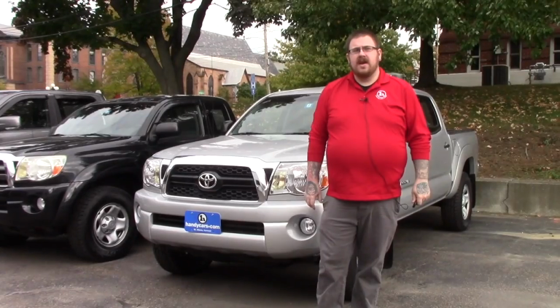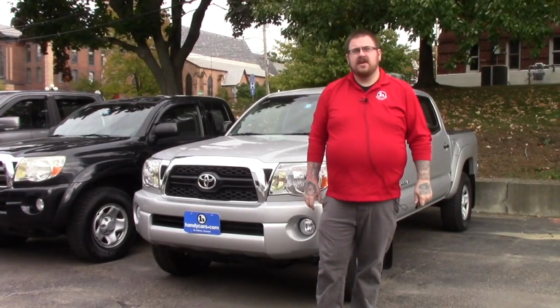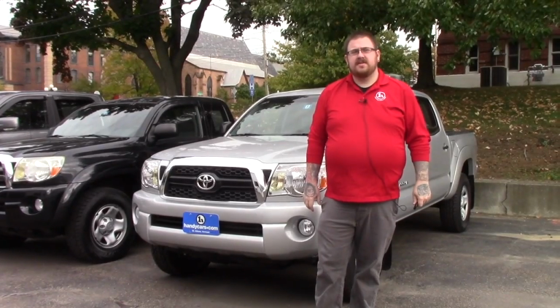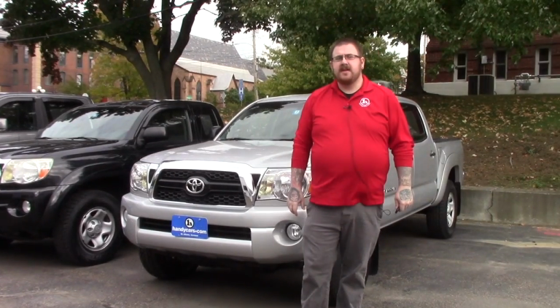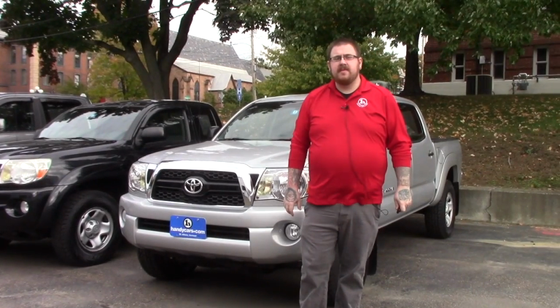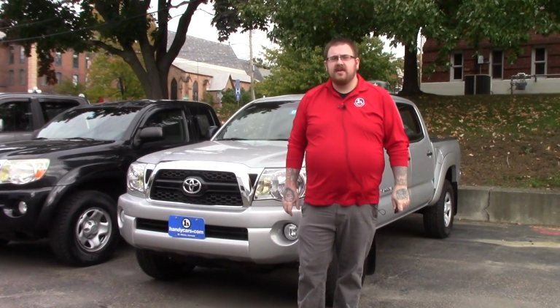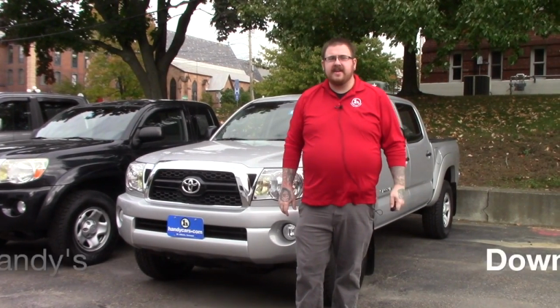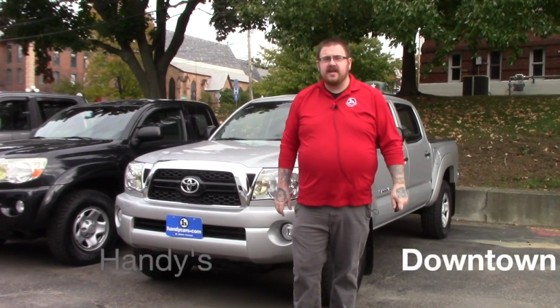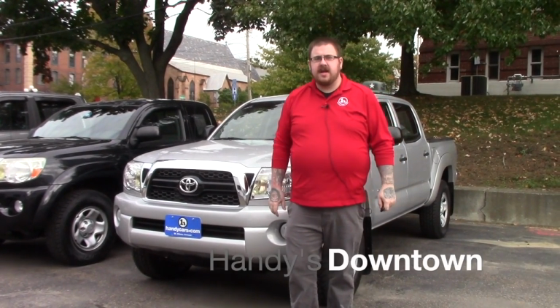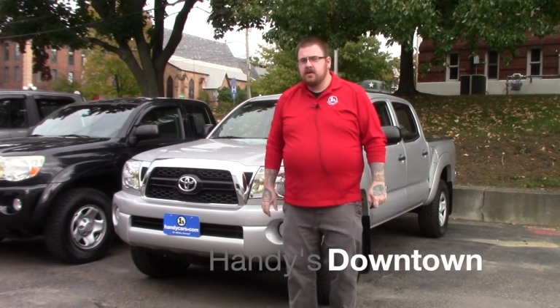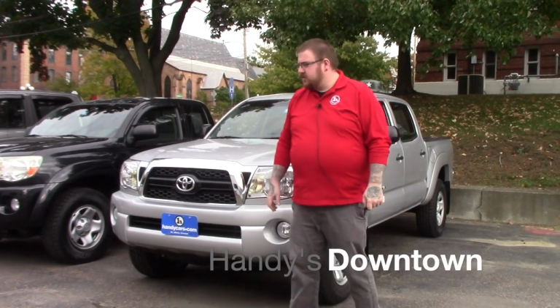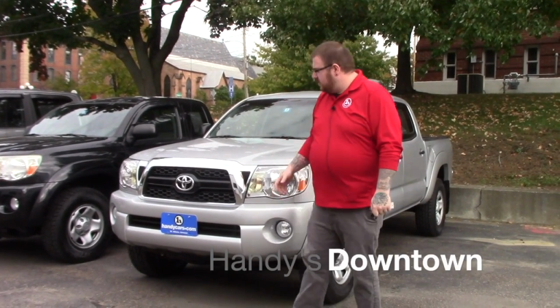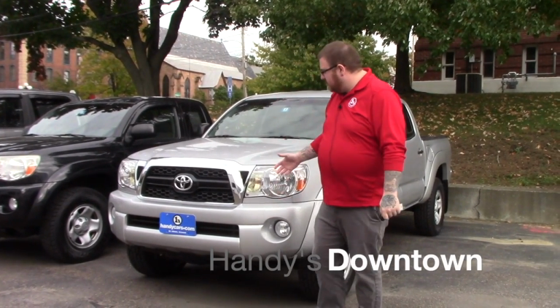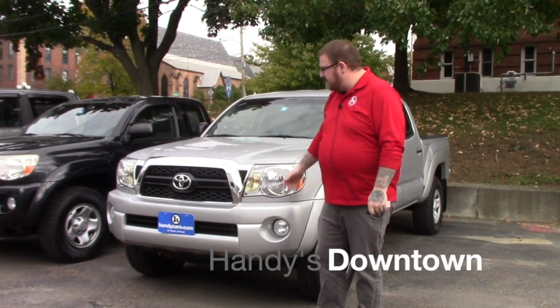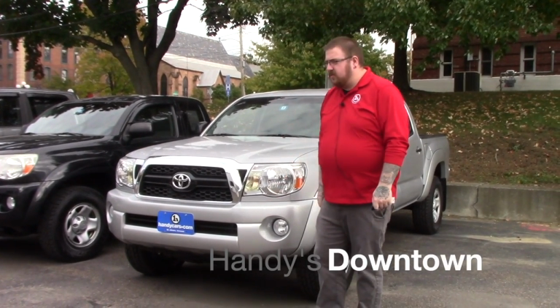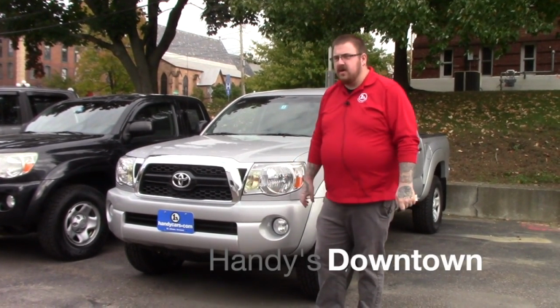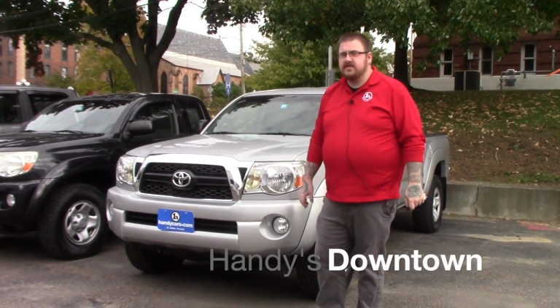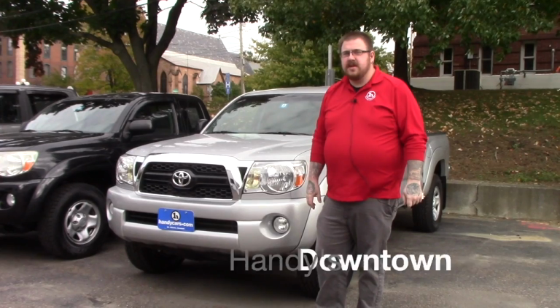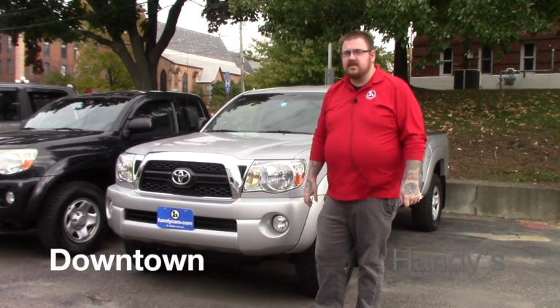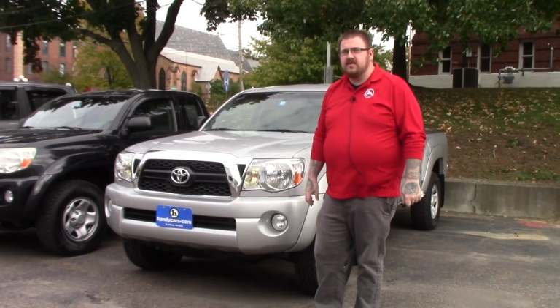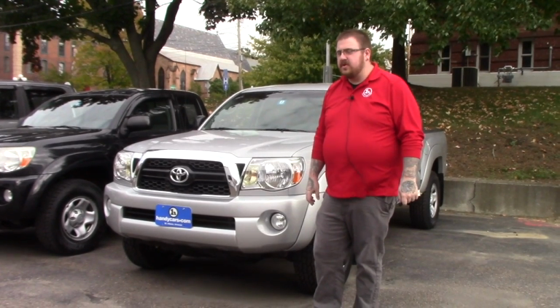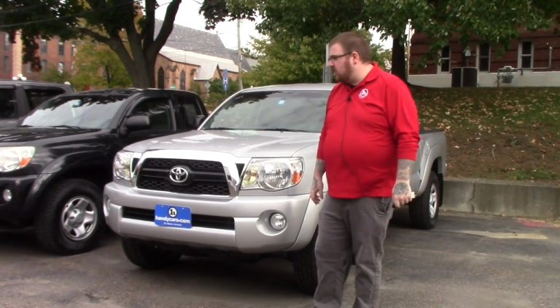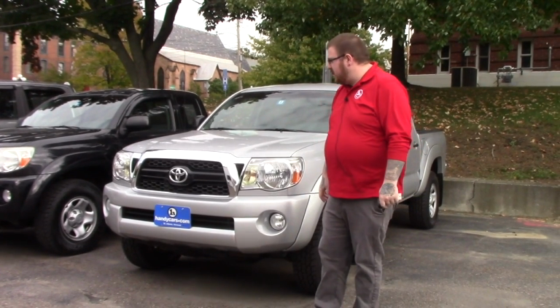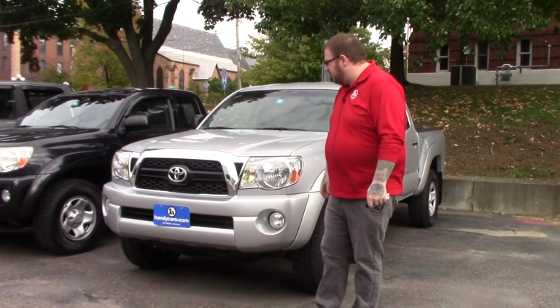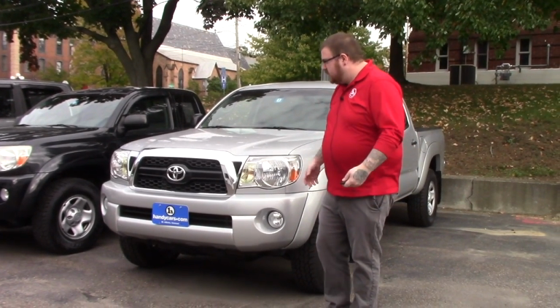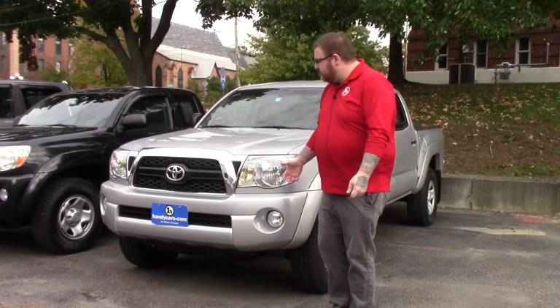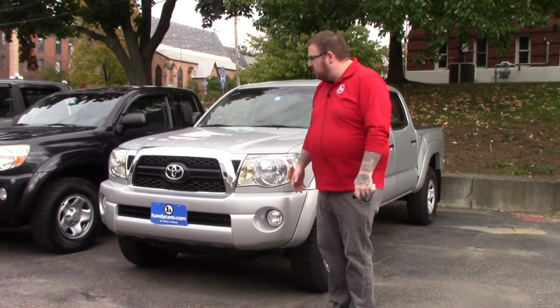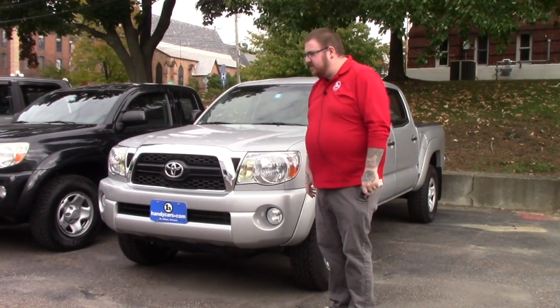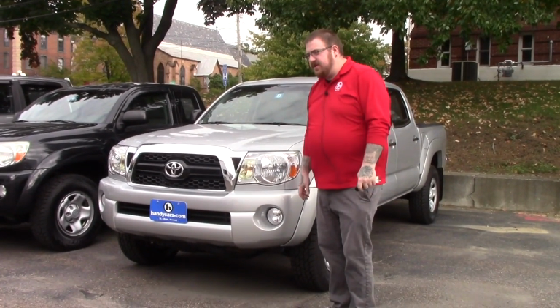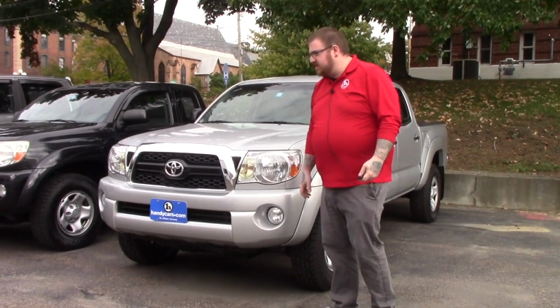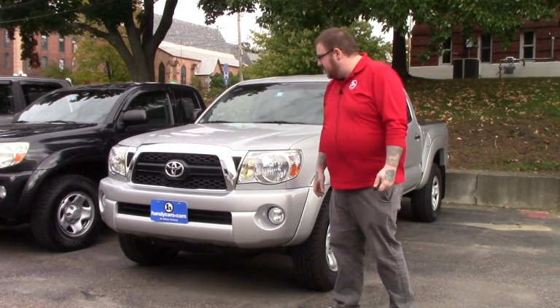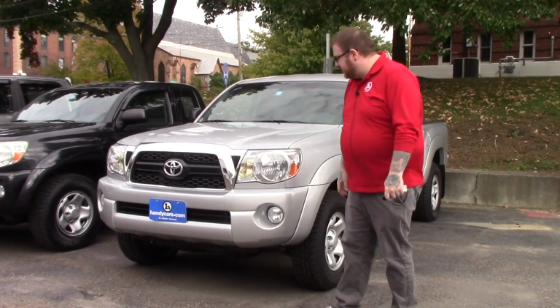Hey Chris, Nick Lambert here from Handy's Downtown. Just wanted to make a quick video for you on this 2011 Toyota Tacoma we have here. Super low mileage for the year, and it's in great condition.